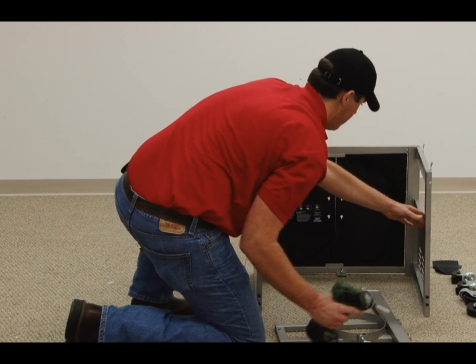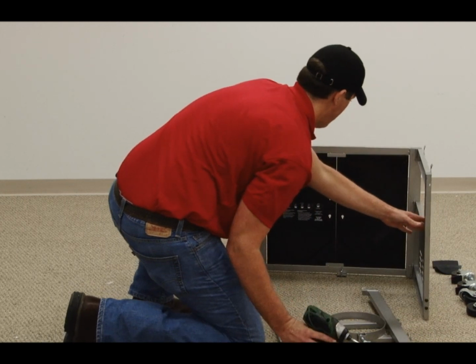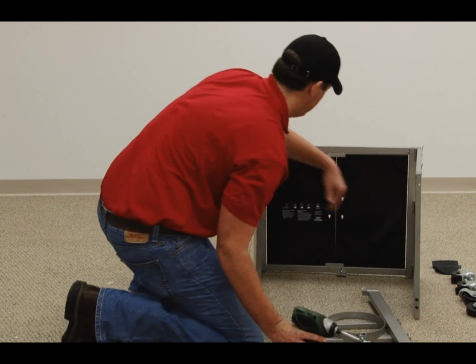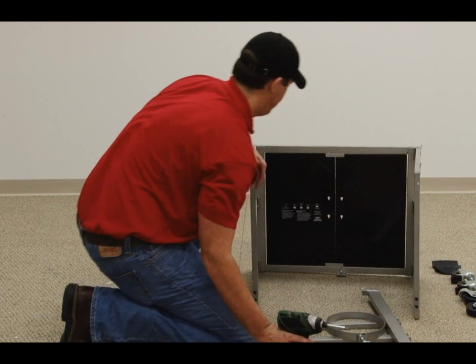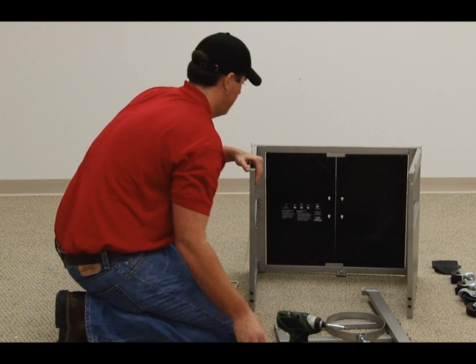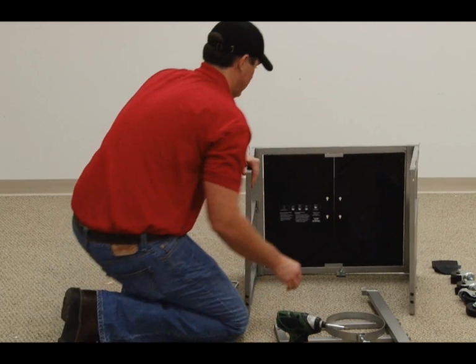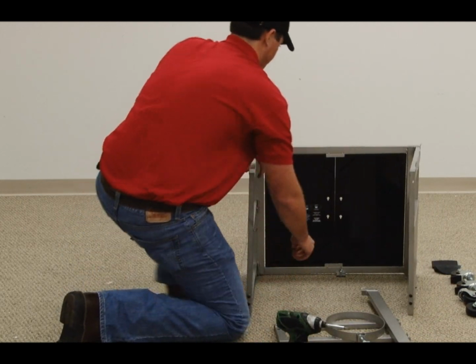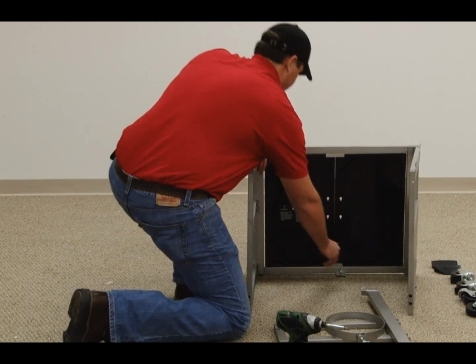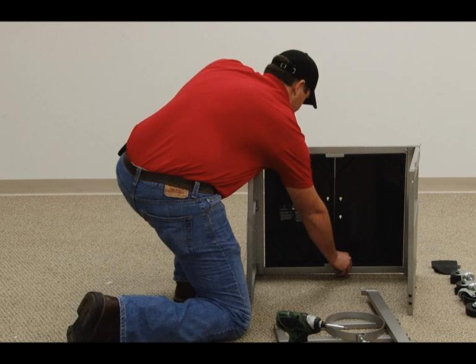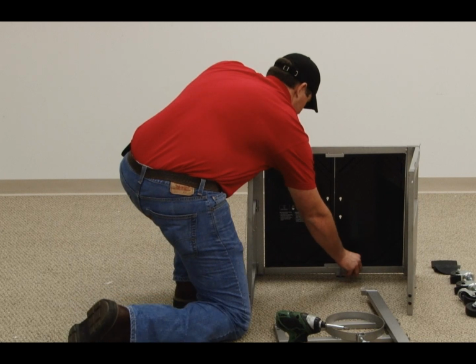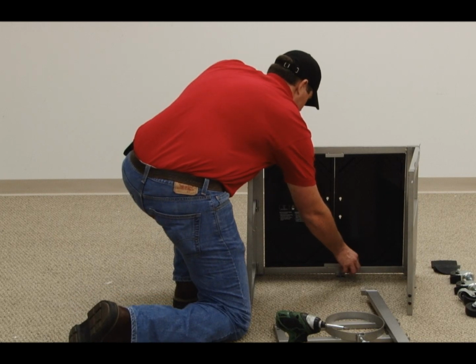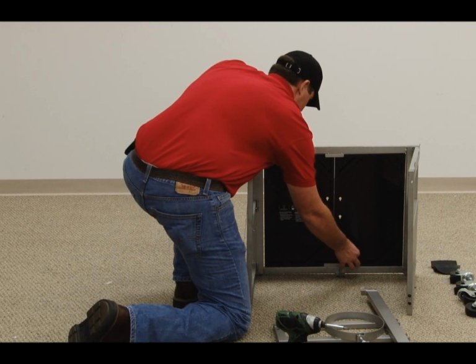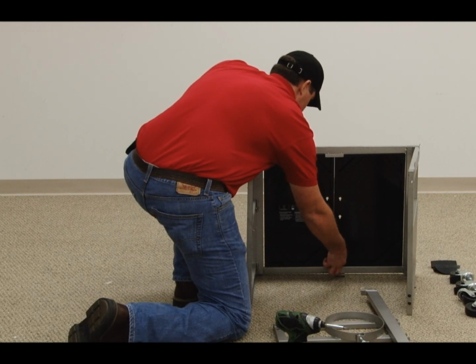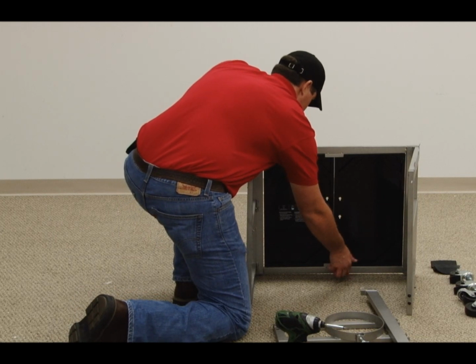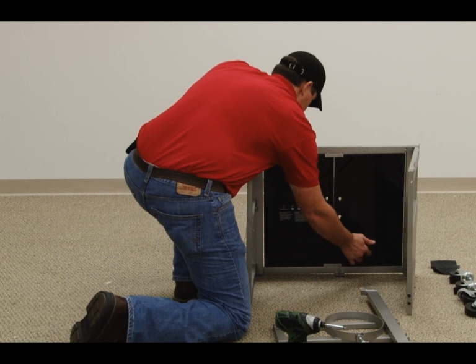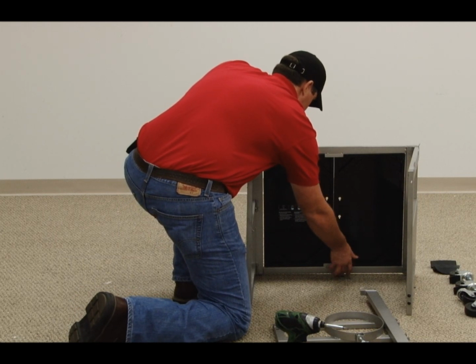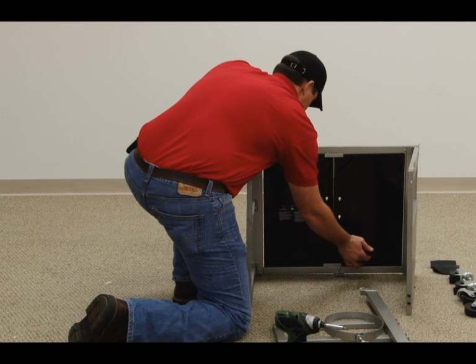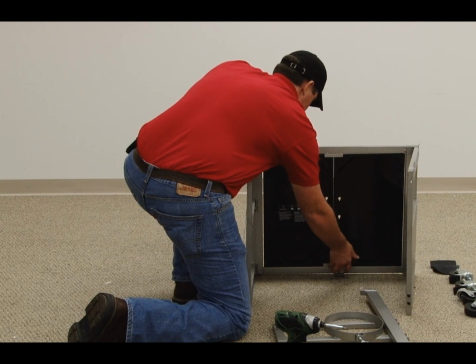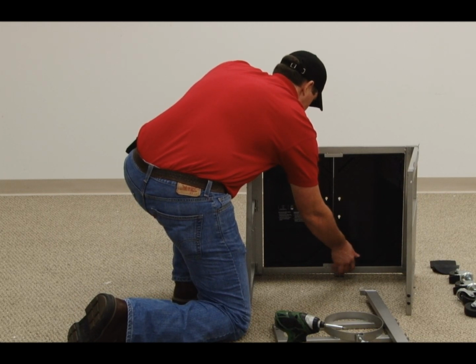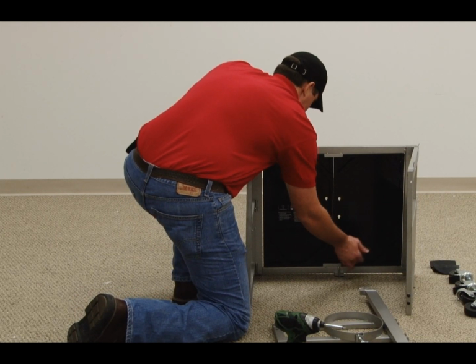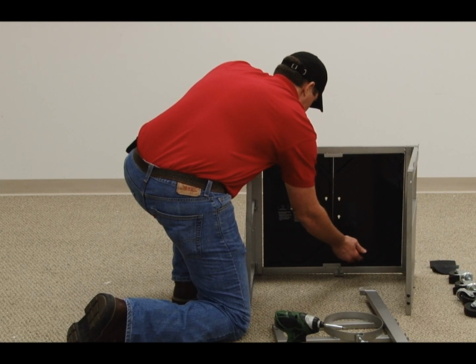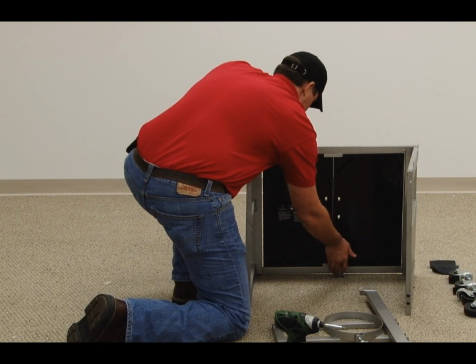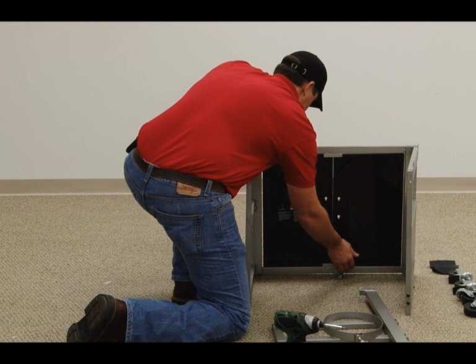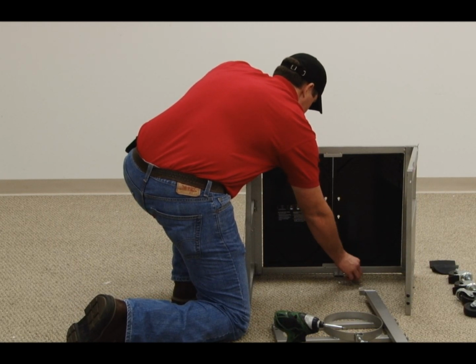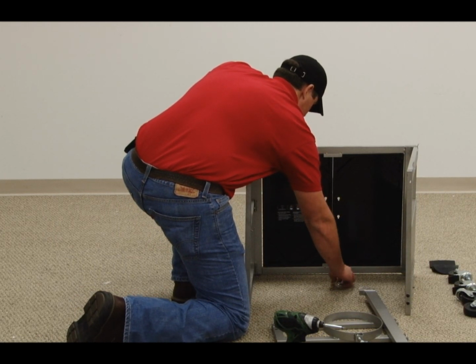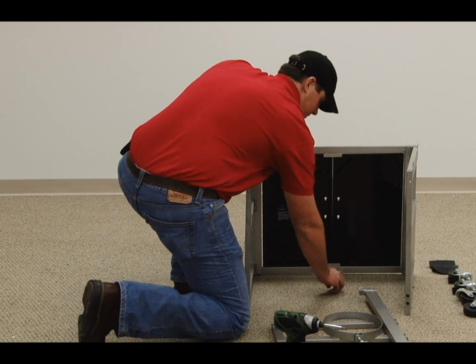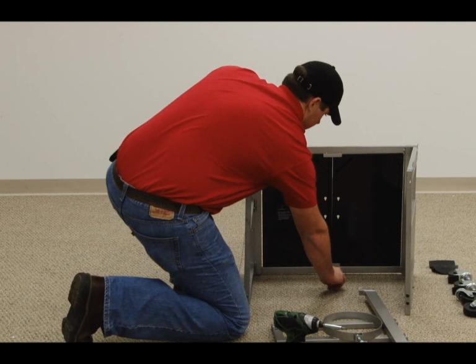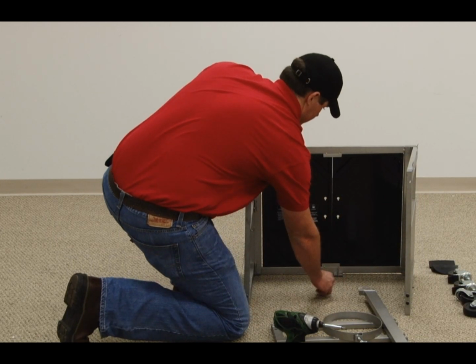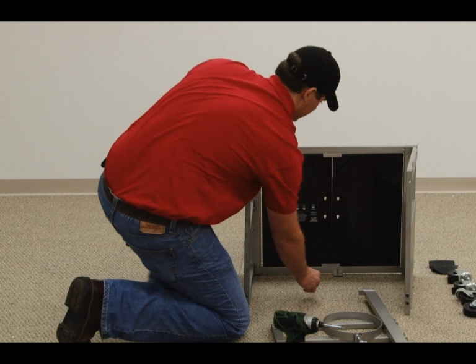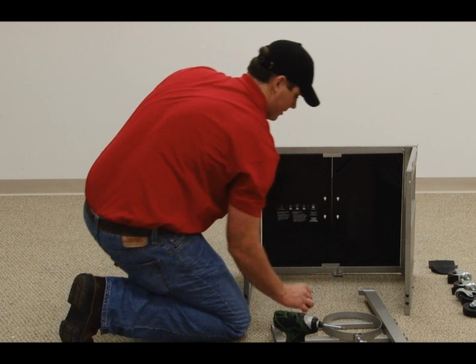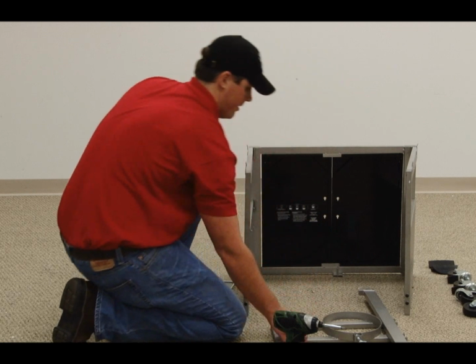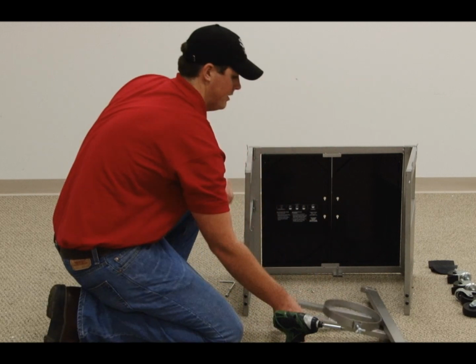Remove the wing nut from the tank holder bracket bolt. Attach the tank holder to the tank holder bracket, then secure by using the wing nut.